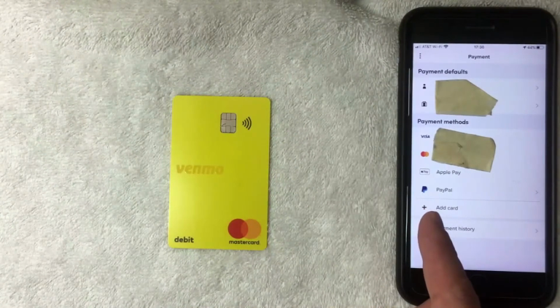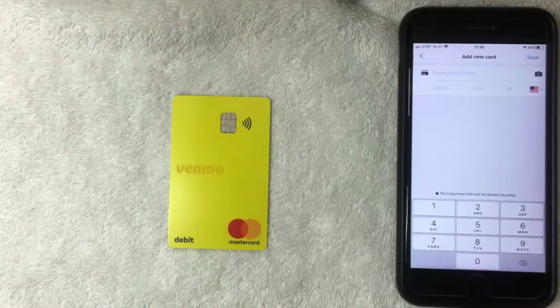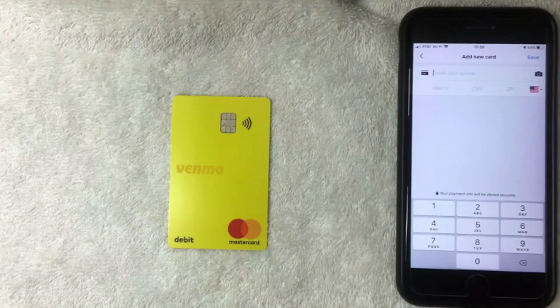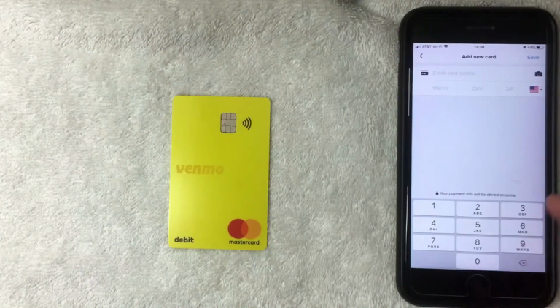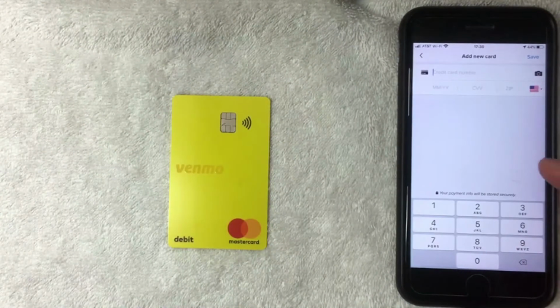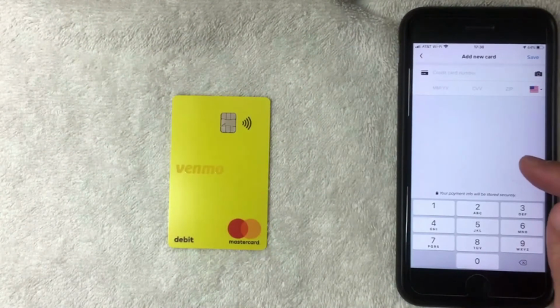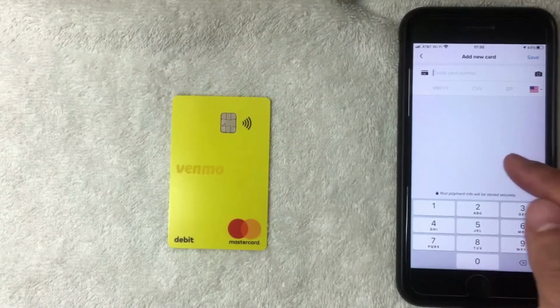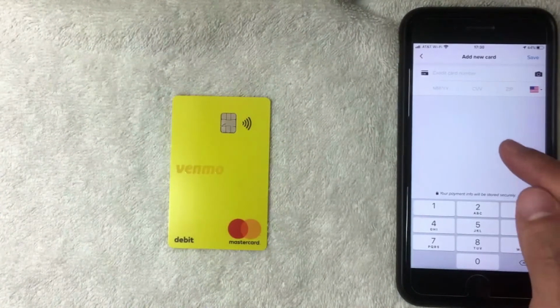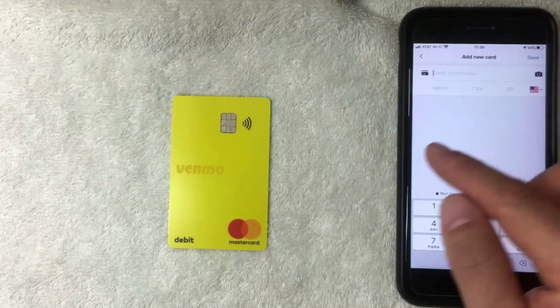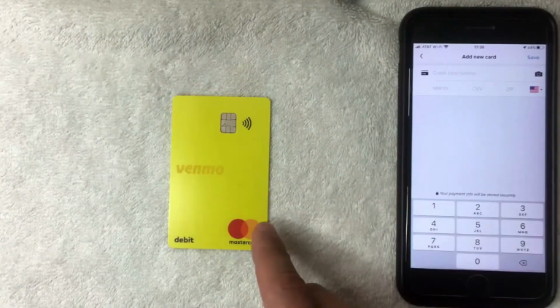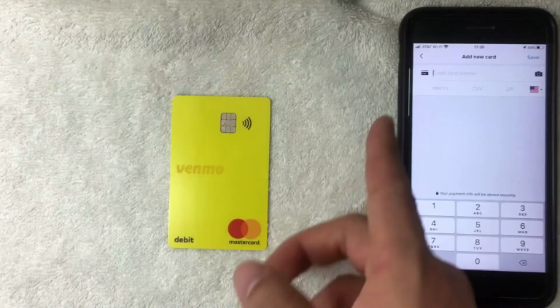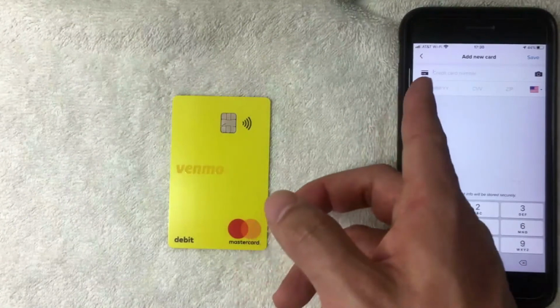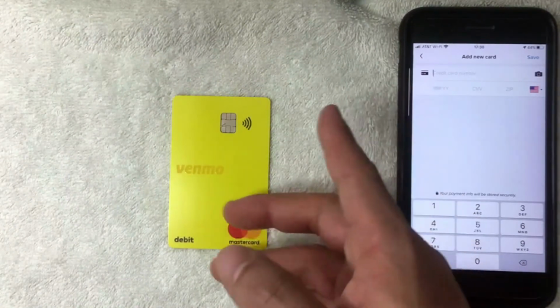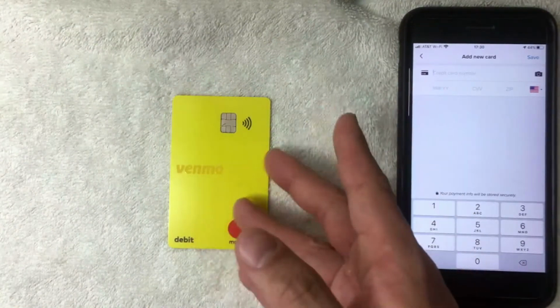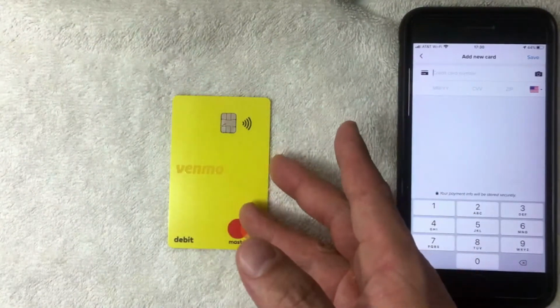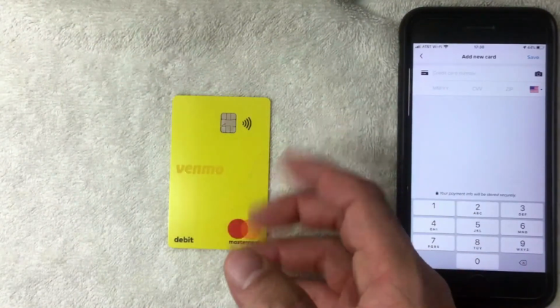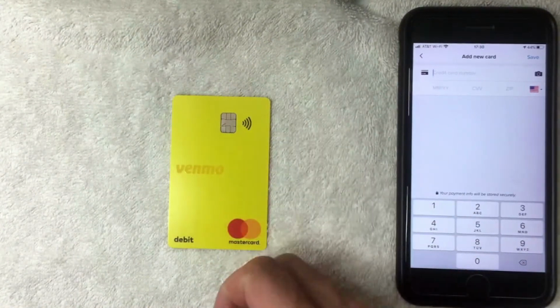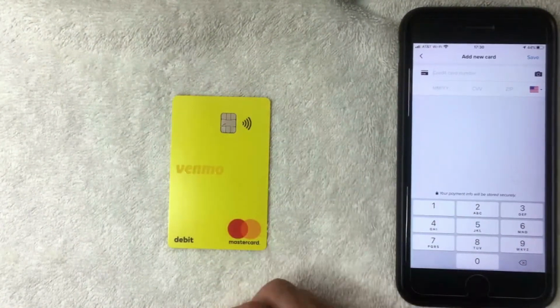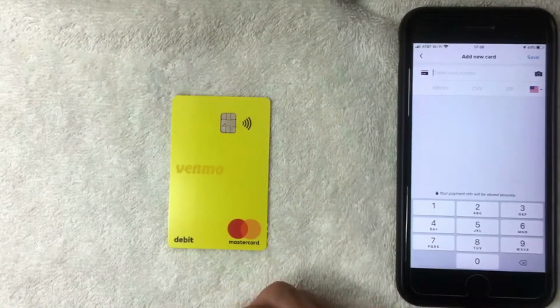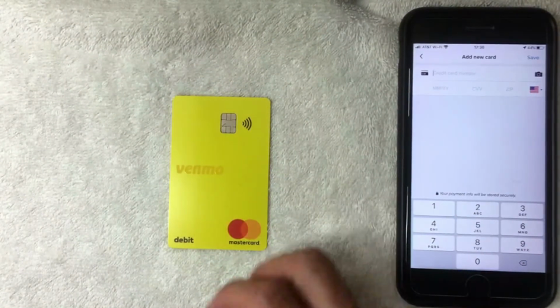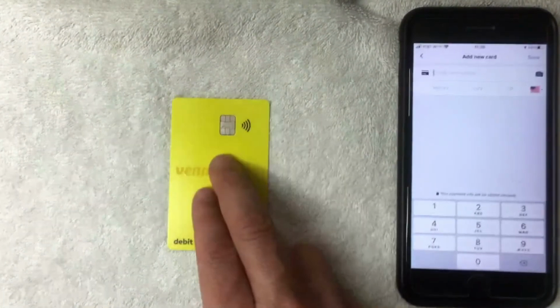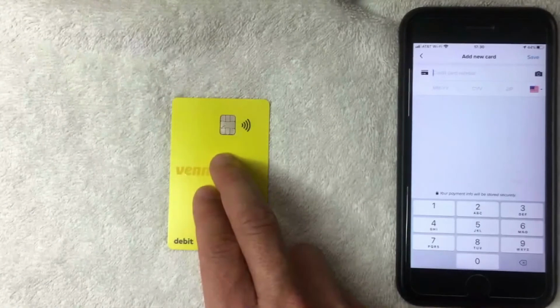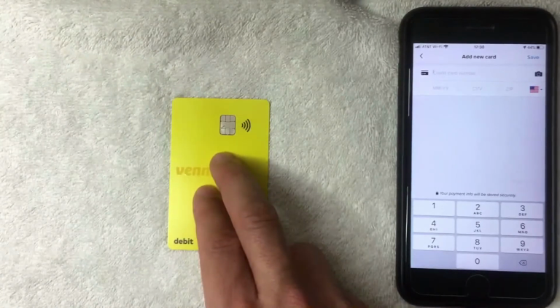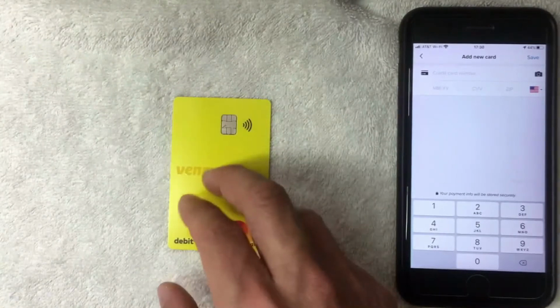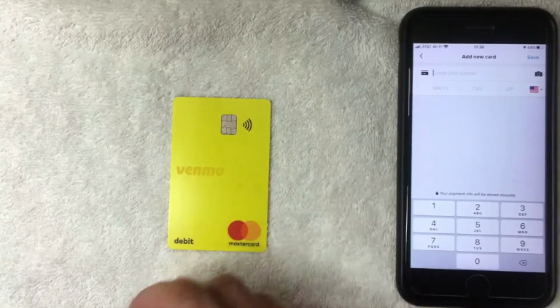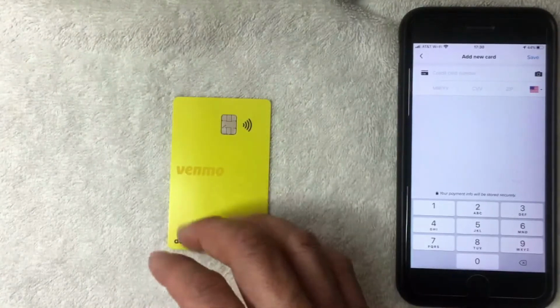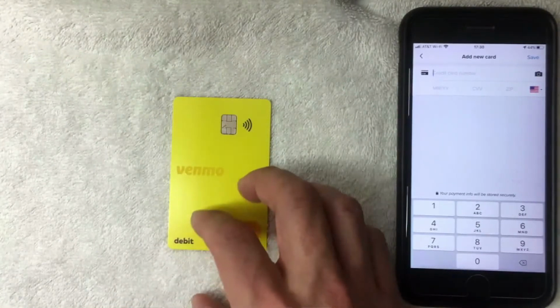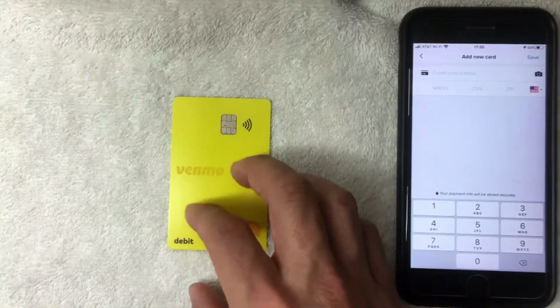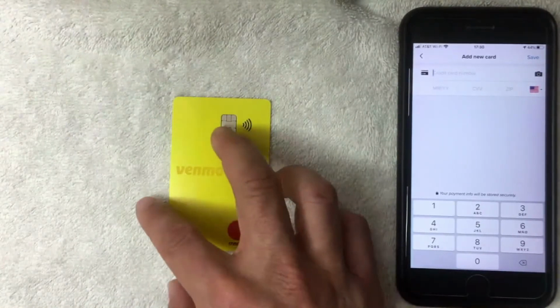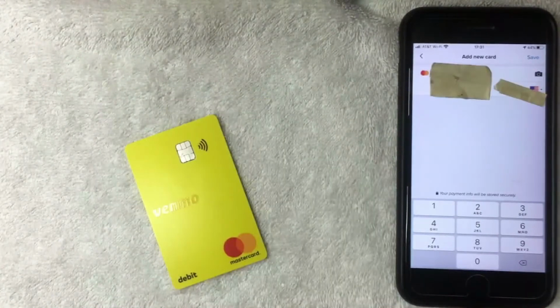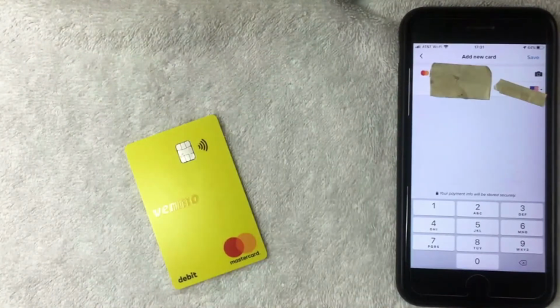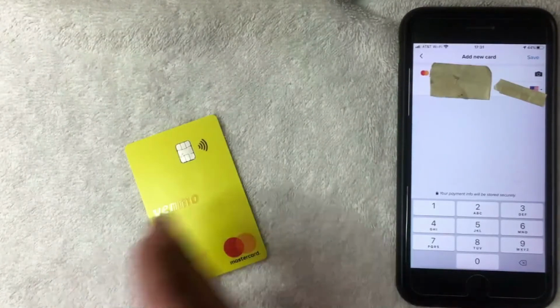The Lyft rideshare app is asking for the full 16-digit Venmo debit Mastercard number, along with the expiration date, security code, and billing zip code associated with the card. I'm going to go ahead and enter all that information off screen.